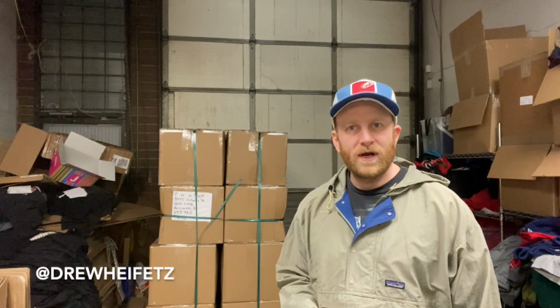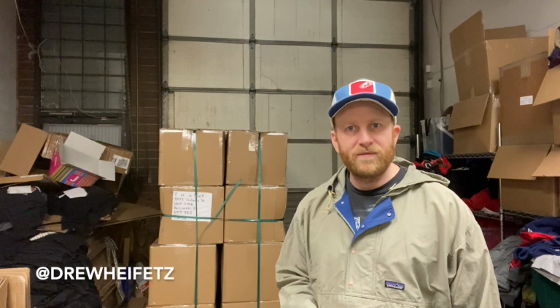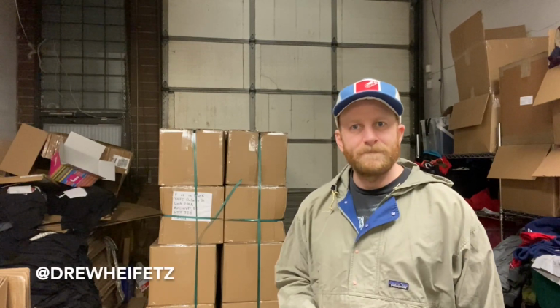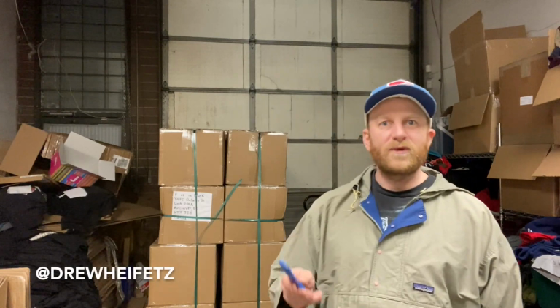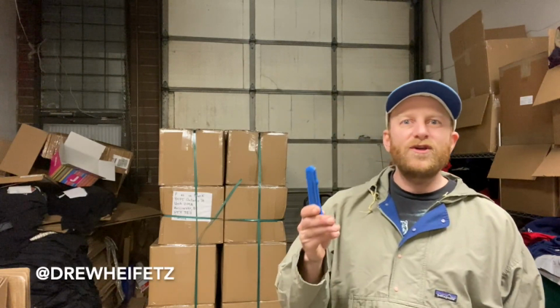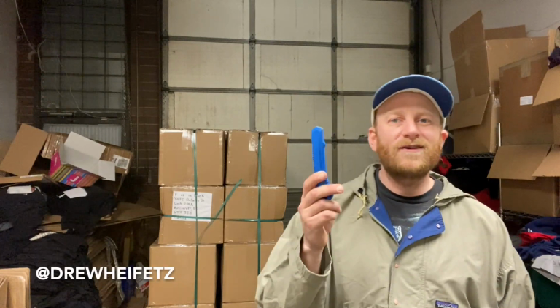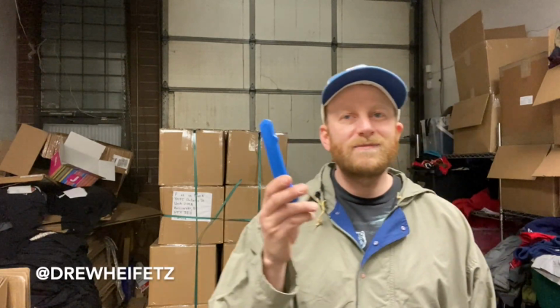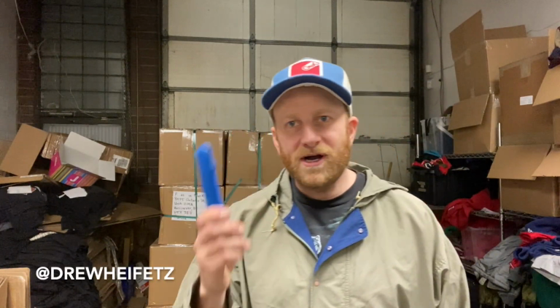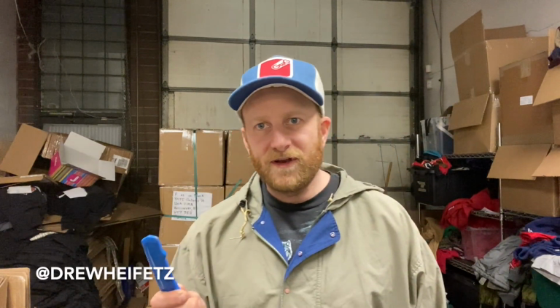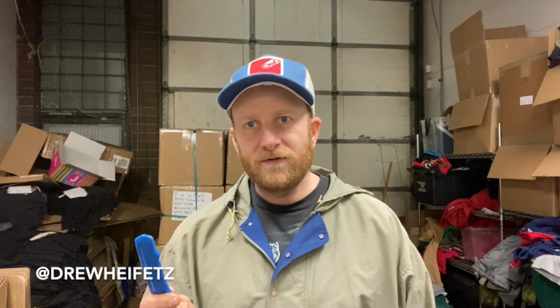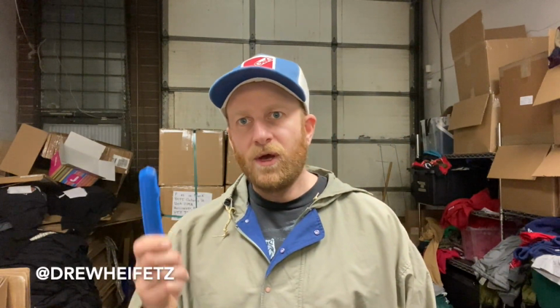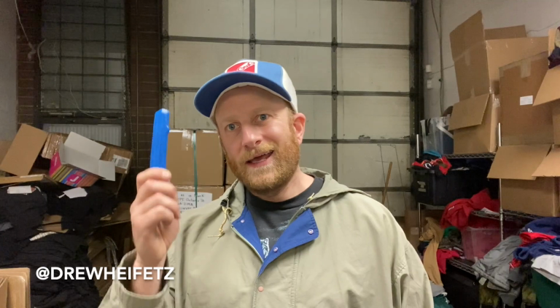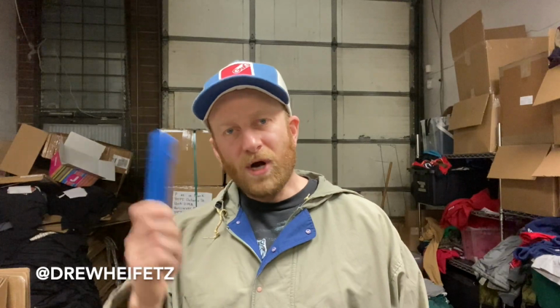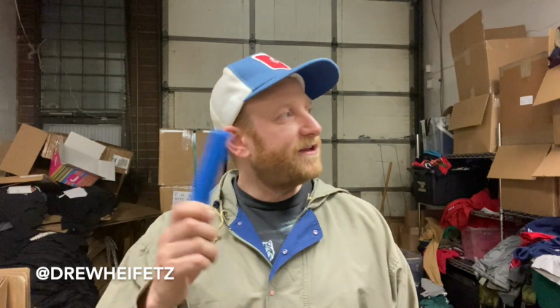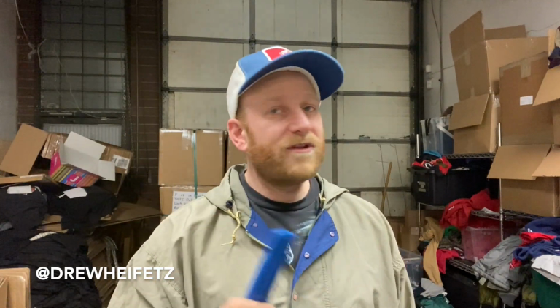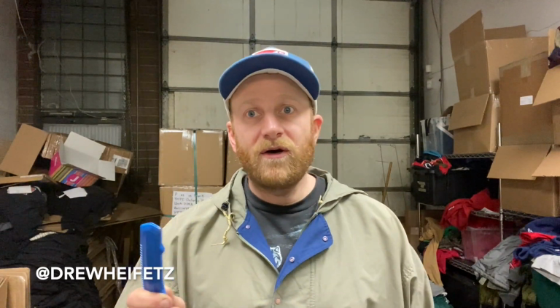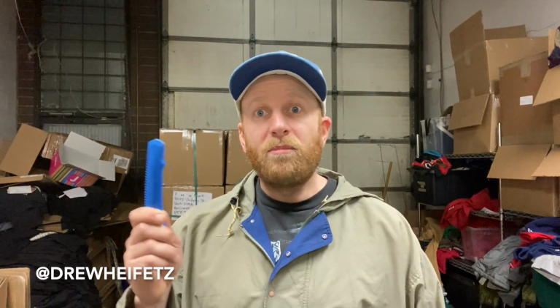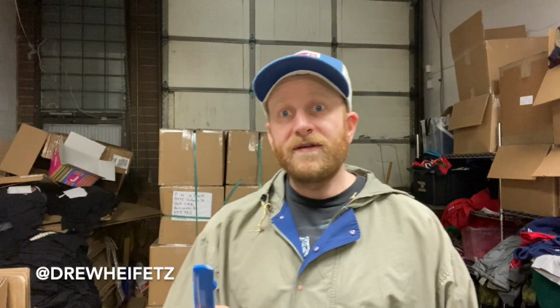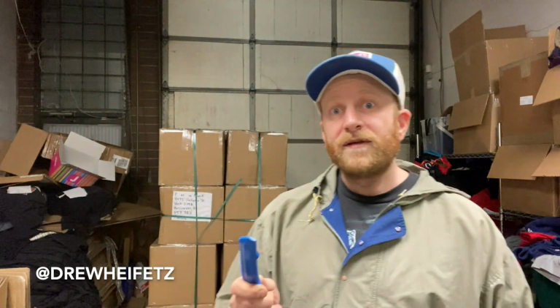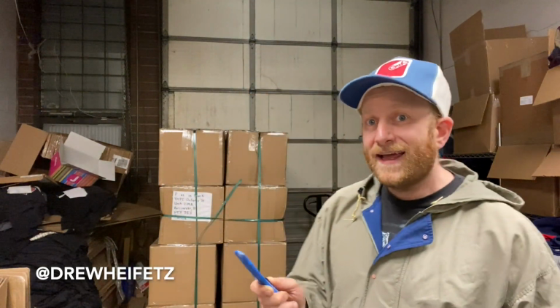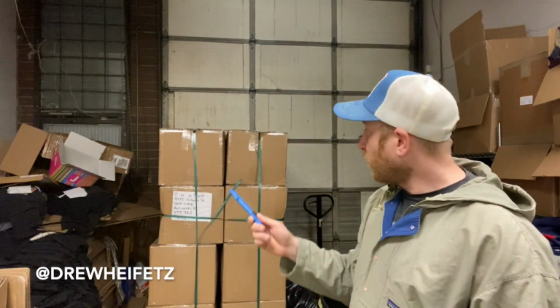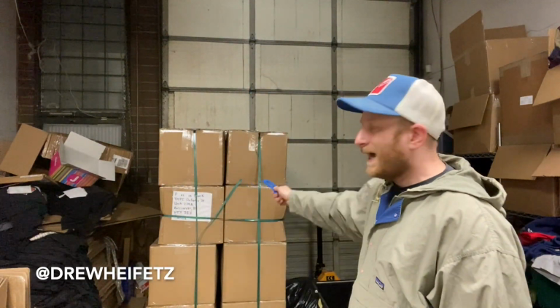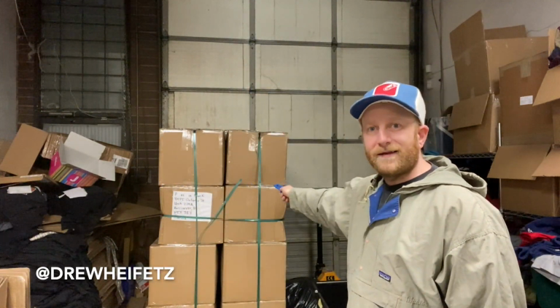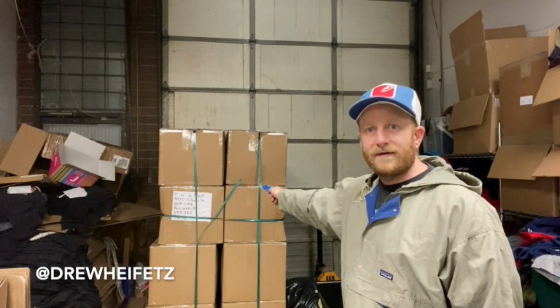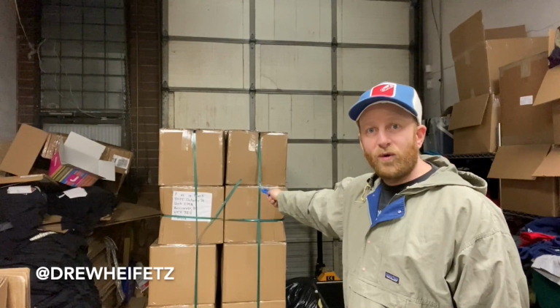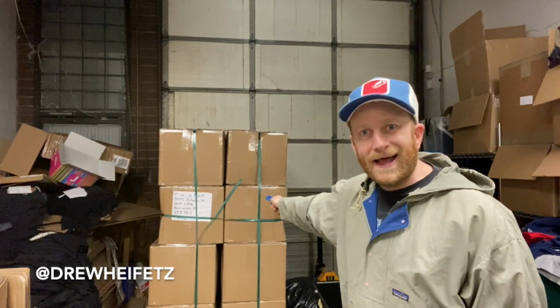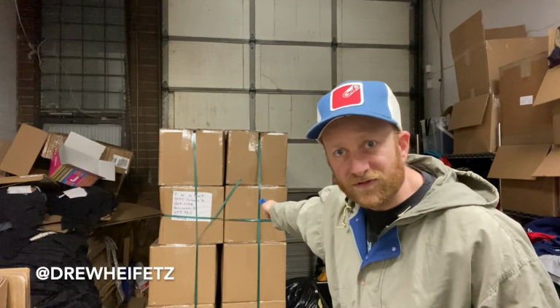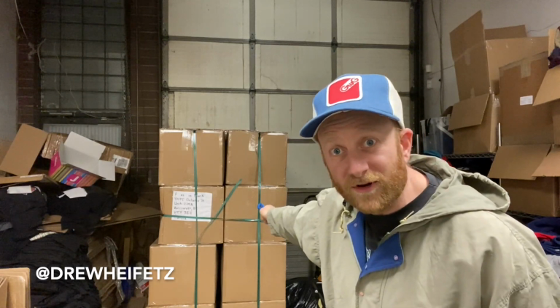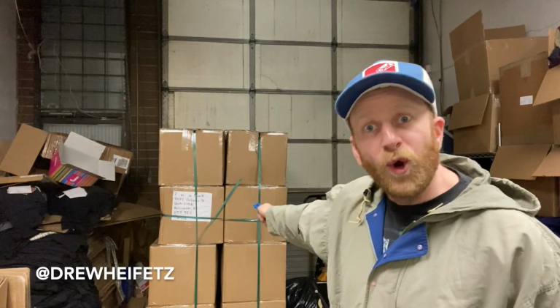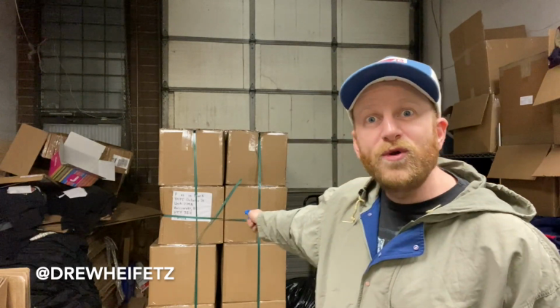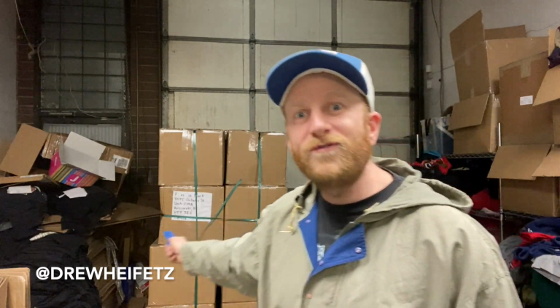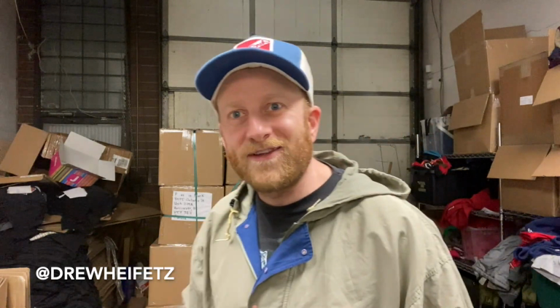What up everybody, I know you guys like to watch my unboxing videos when I get my box of t-shirts in the mail, but today I have a whole palette — a whole palette to sort. Who knows what's in there?